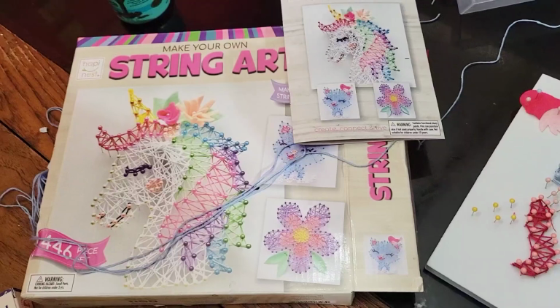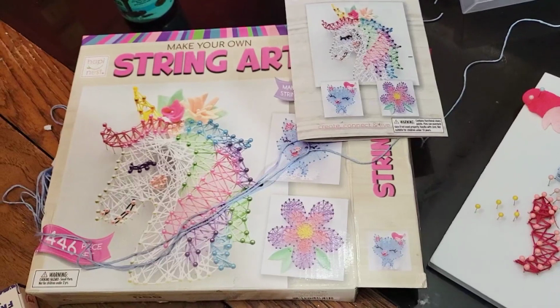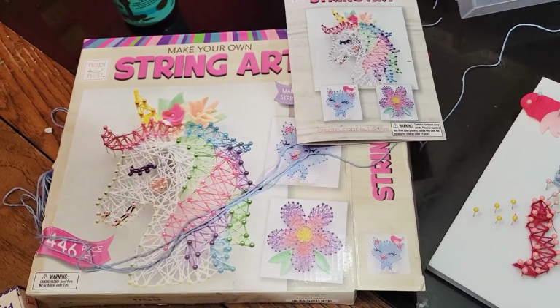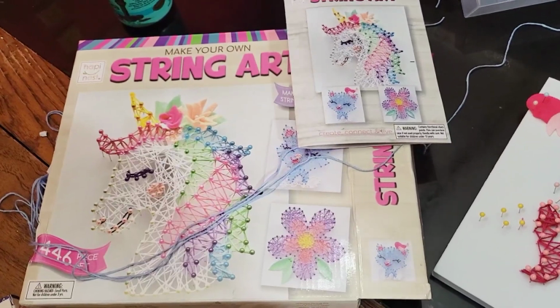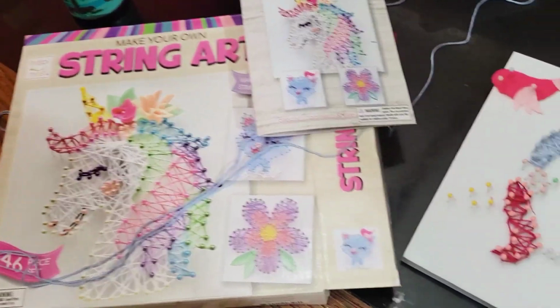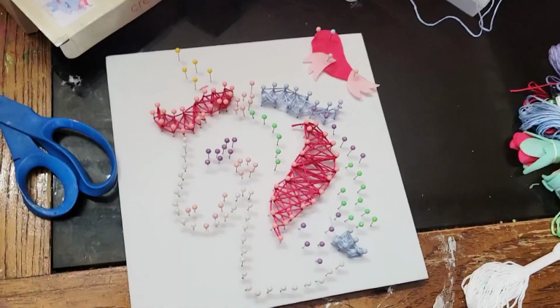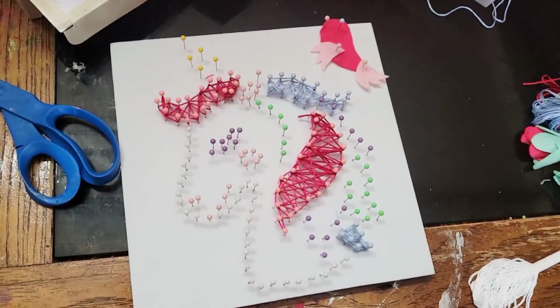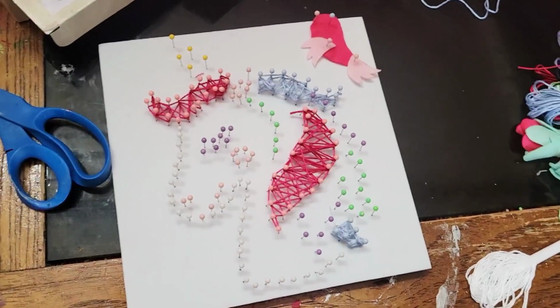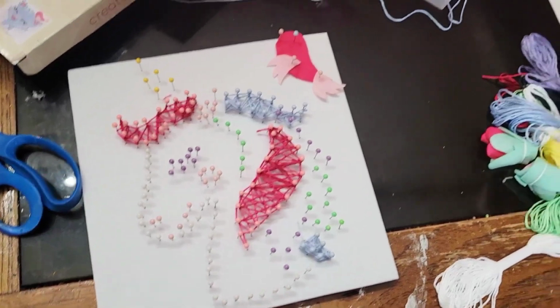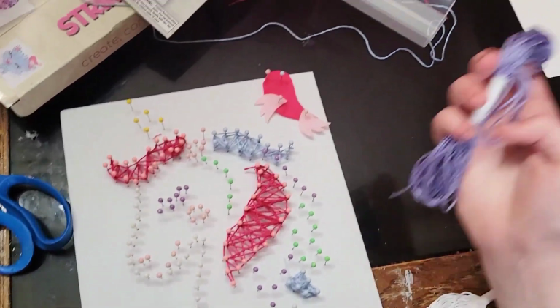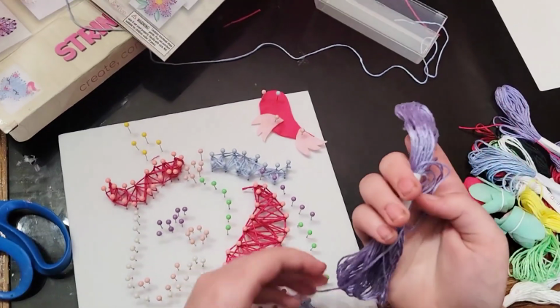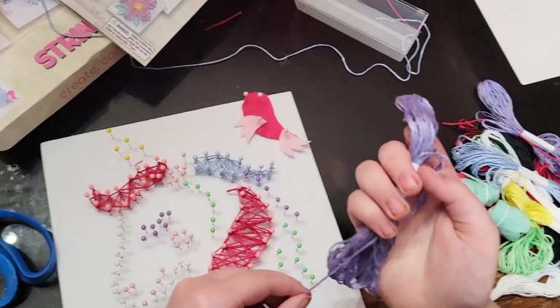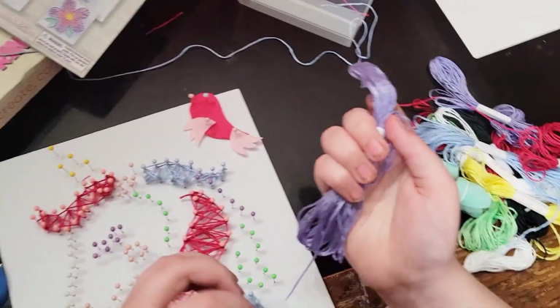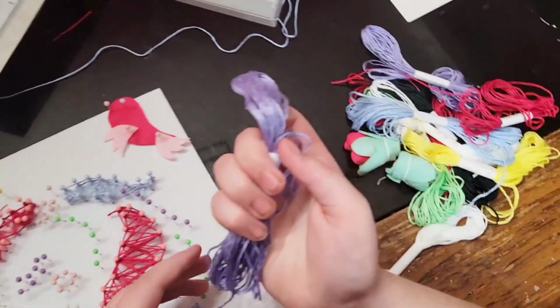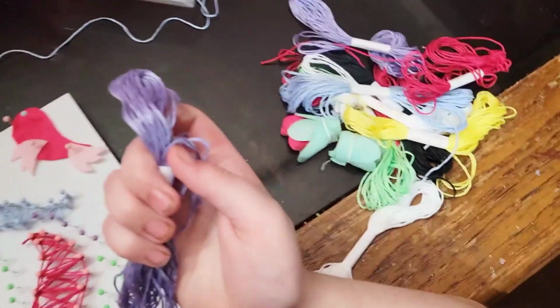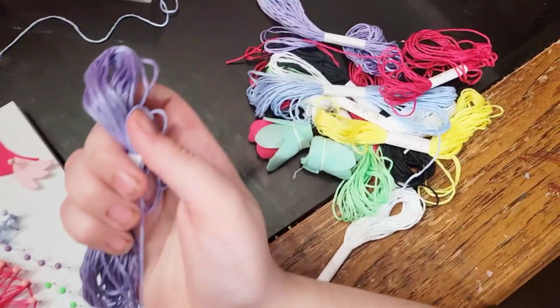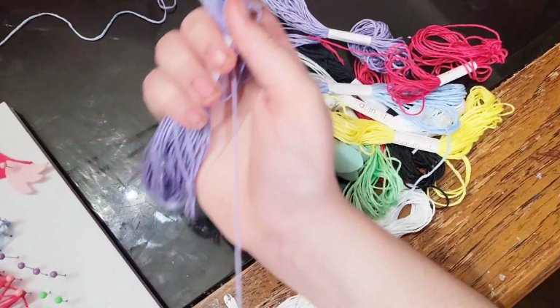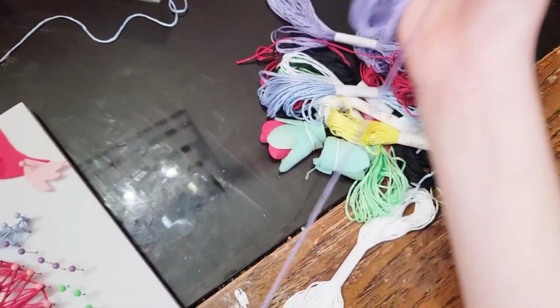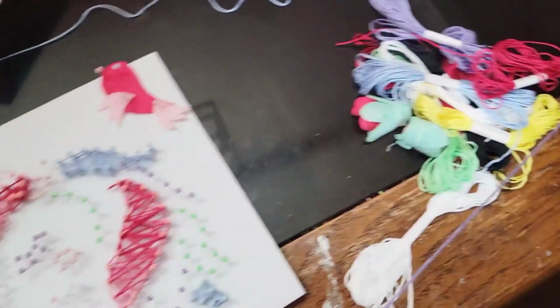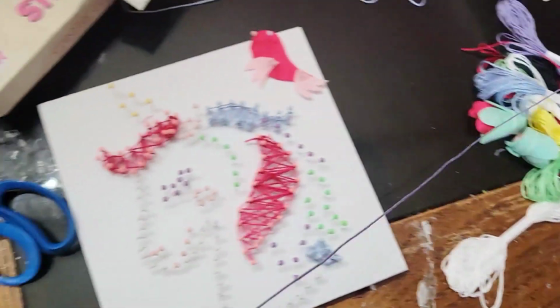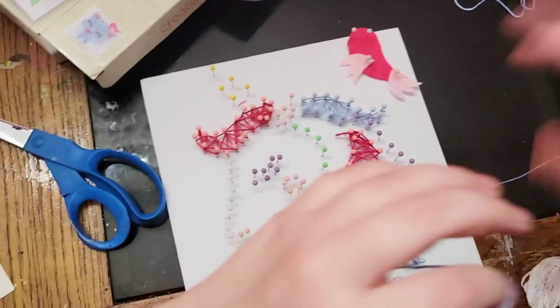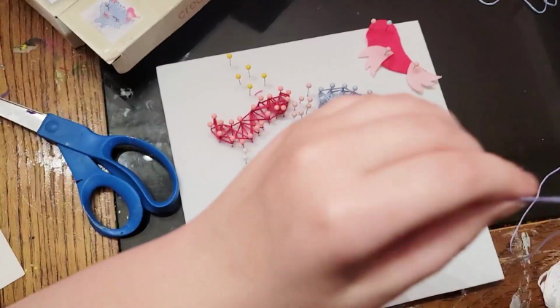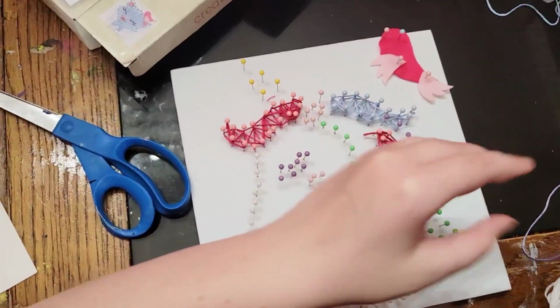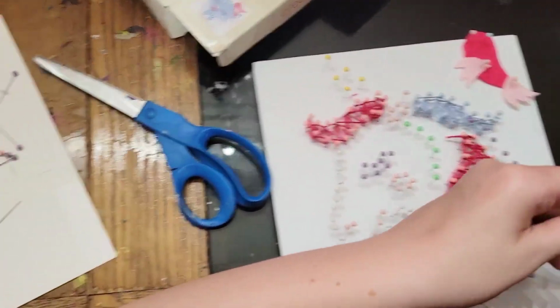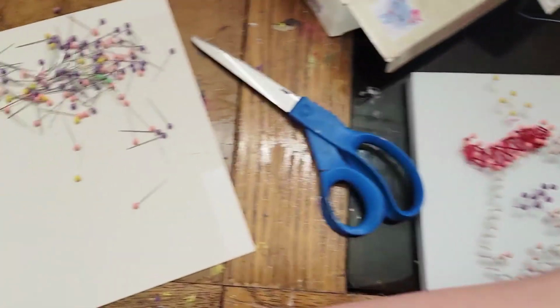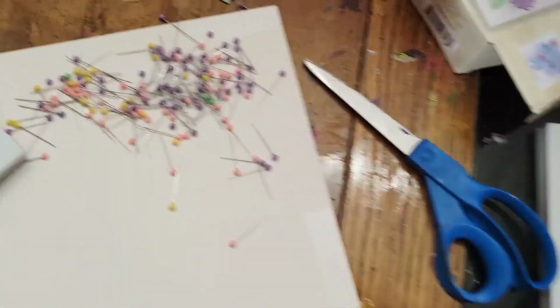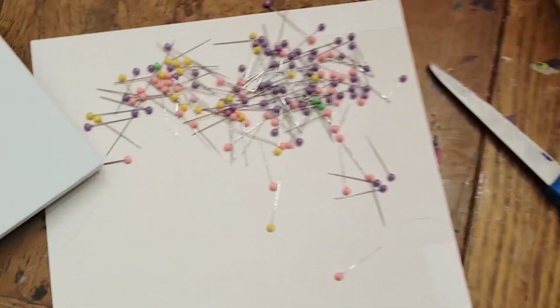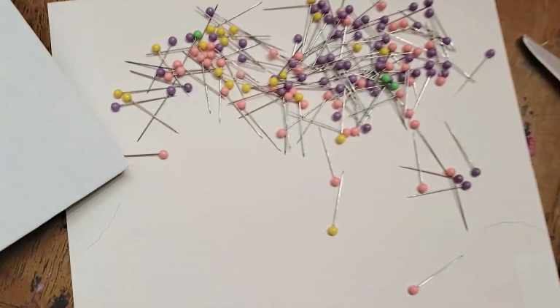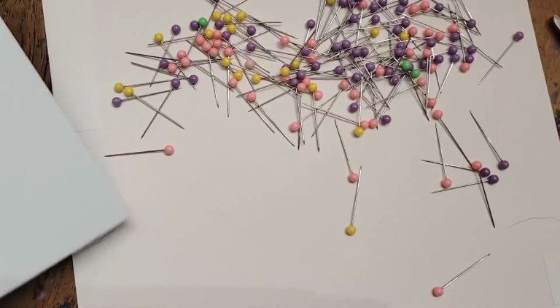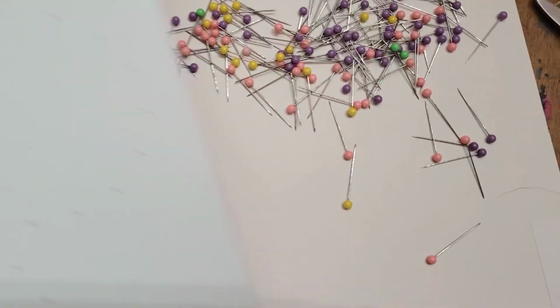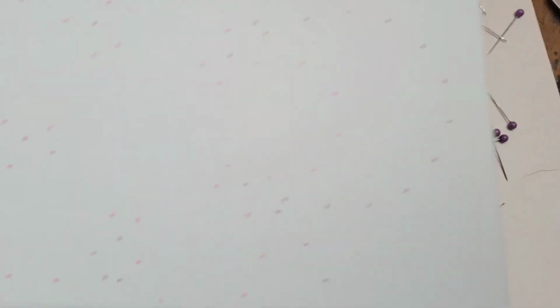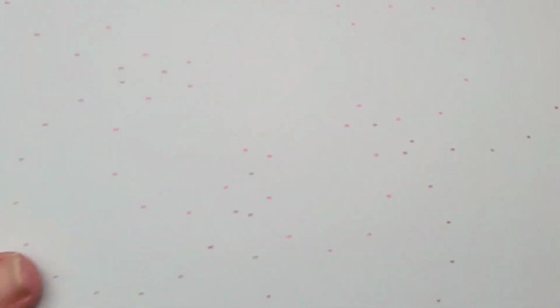This is a great craft kit for kids ages 10 to 12. It's string art. The canvases come with the holes pre-marked, so they put in the pins that are color-coded, and then they simply wrap the string around it.